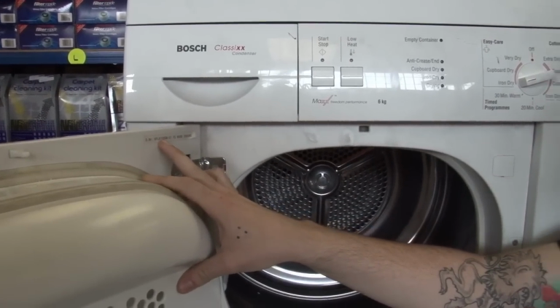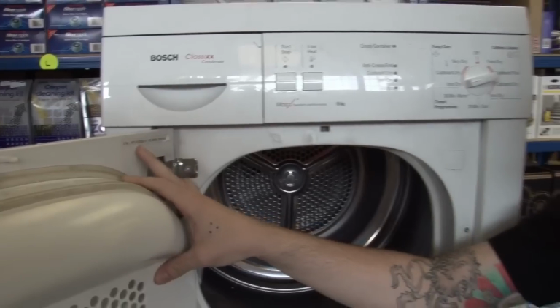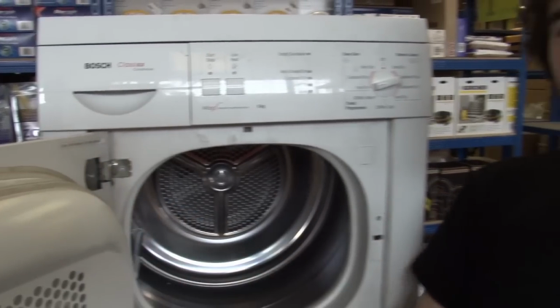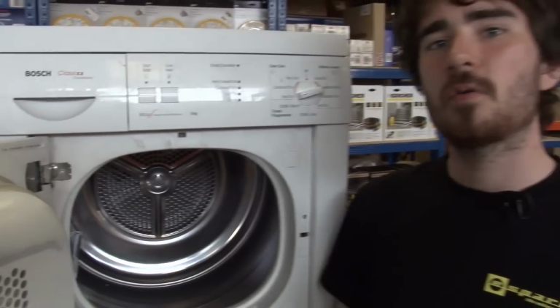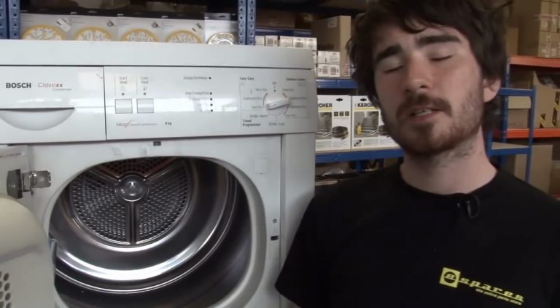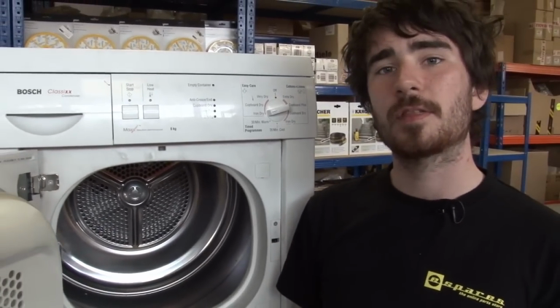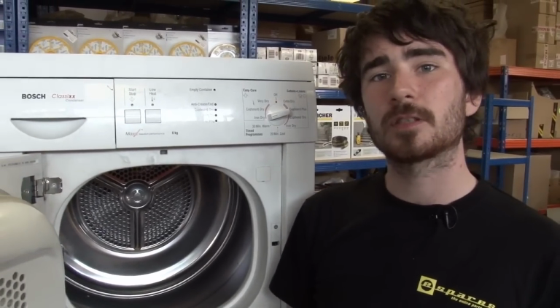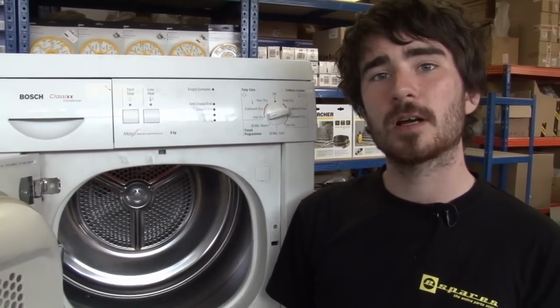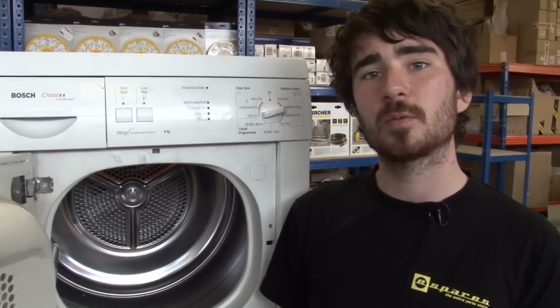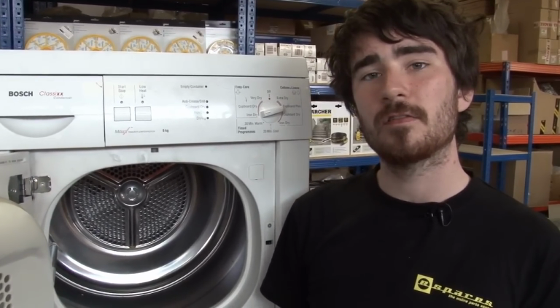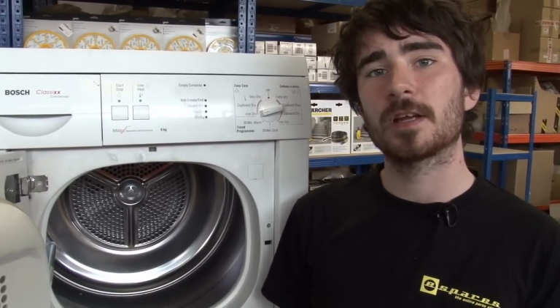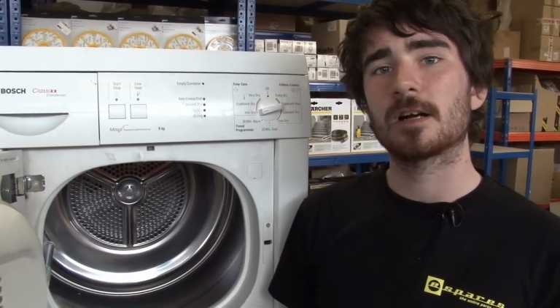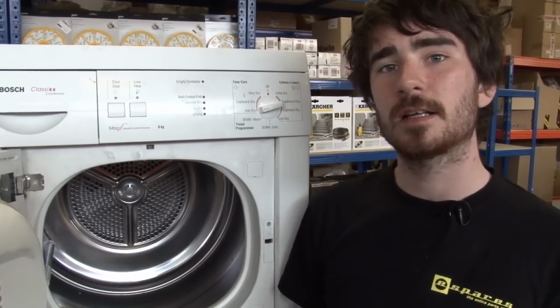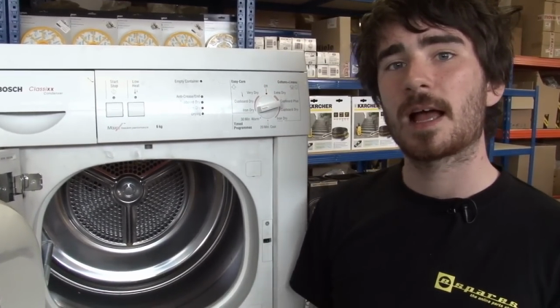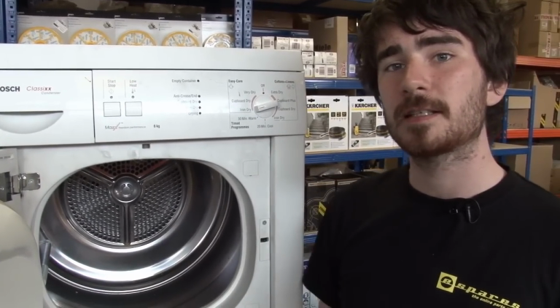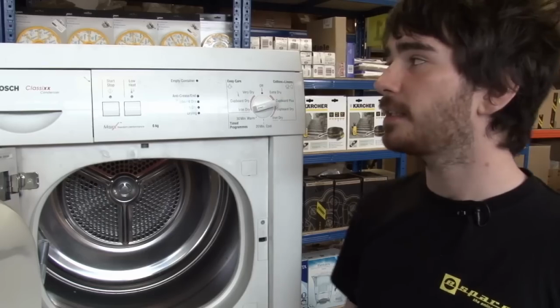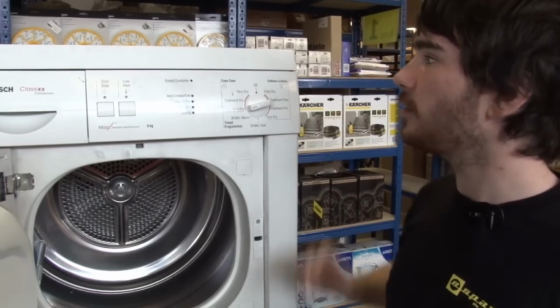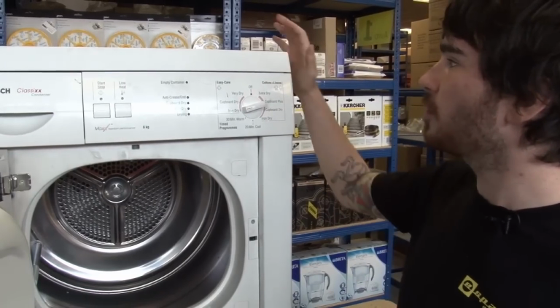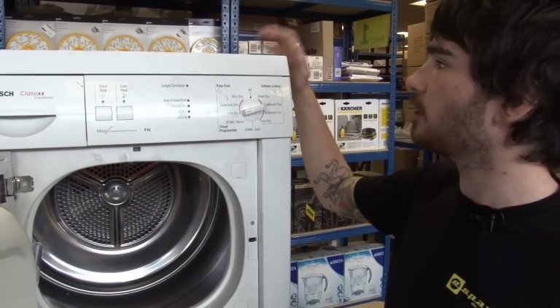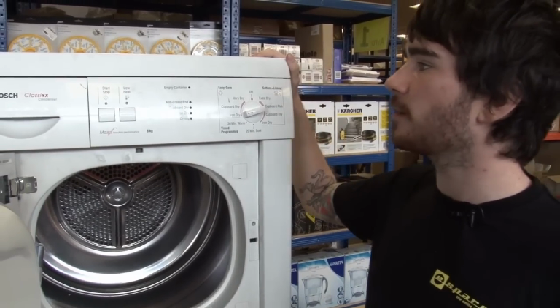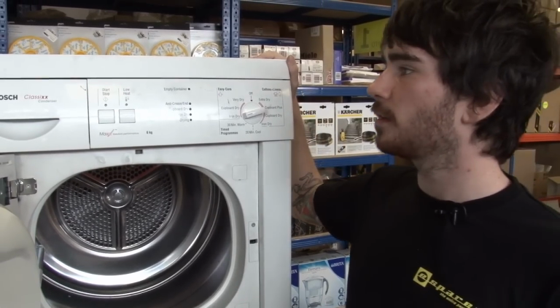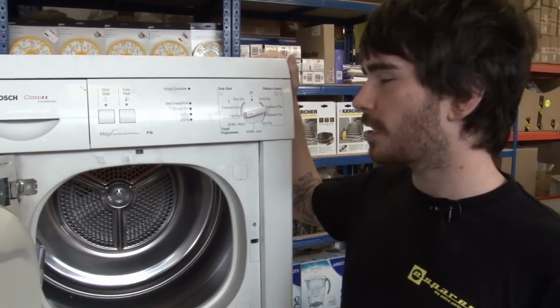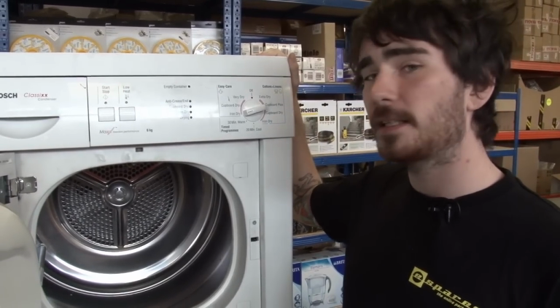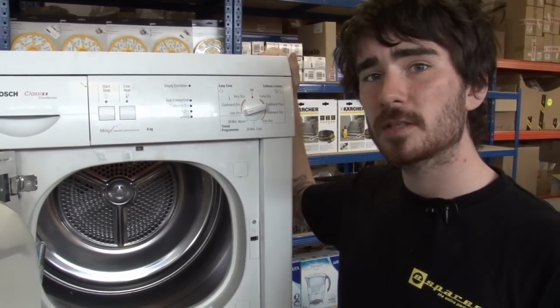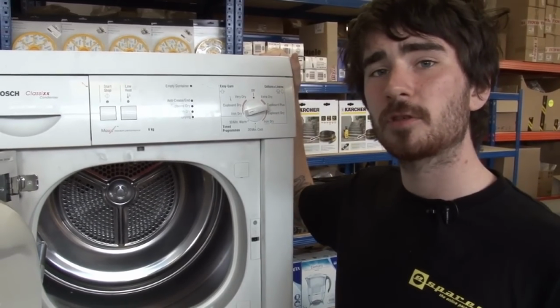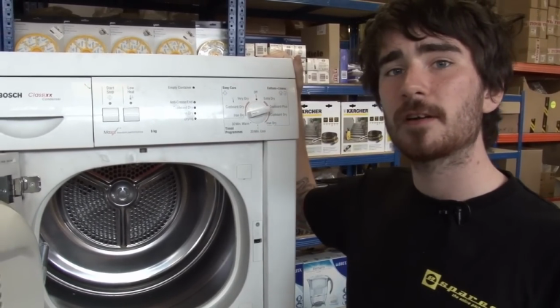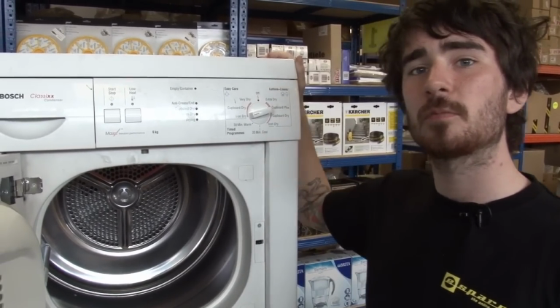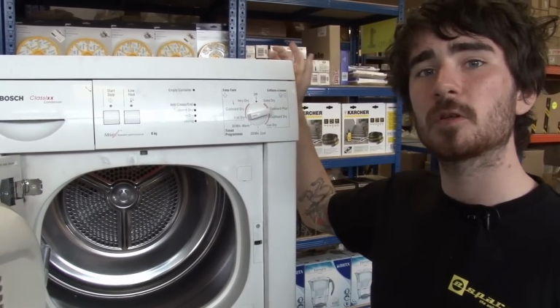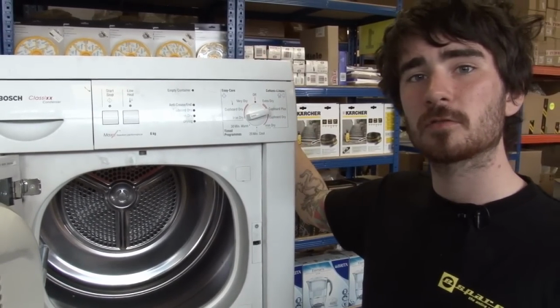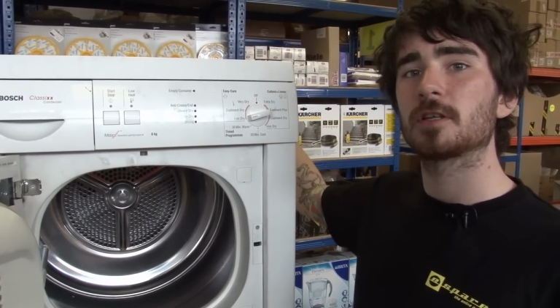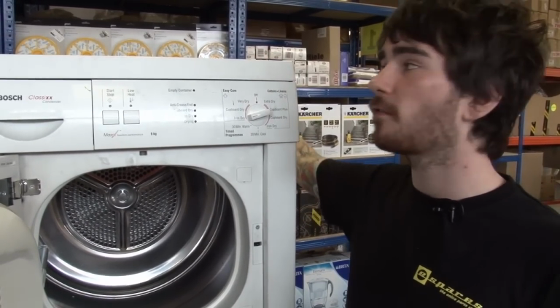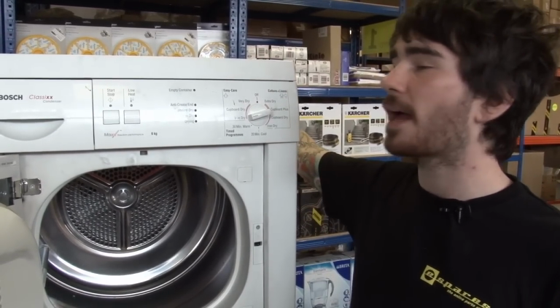Safety first — always make sure that your tumble dryer is switched off before you get to work on it. The first thing I need to do is remove this top panel, so I'll need a Torx head screwdriver to remove the Torx screws from the back.